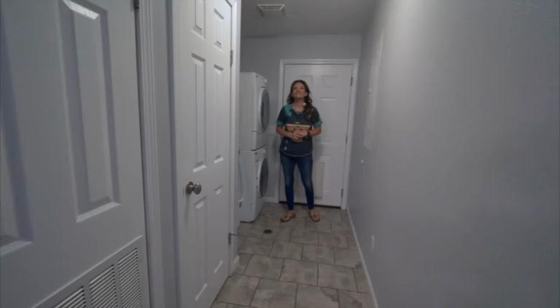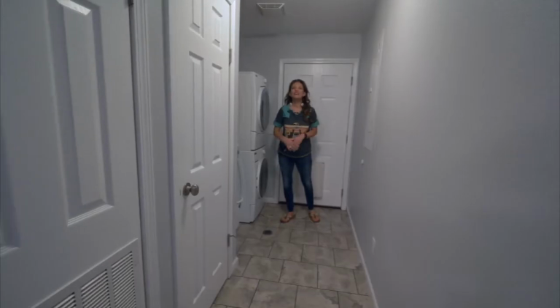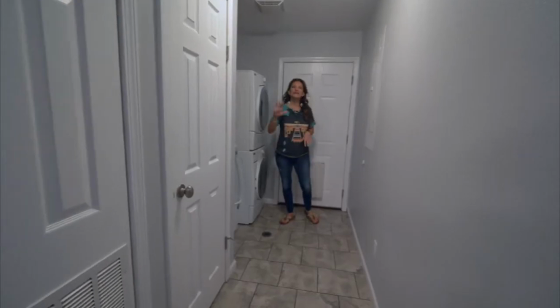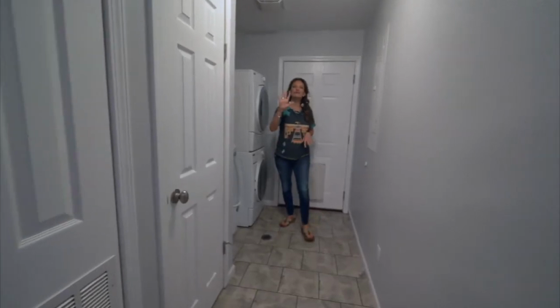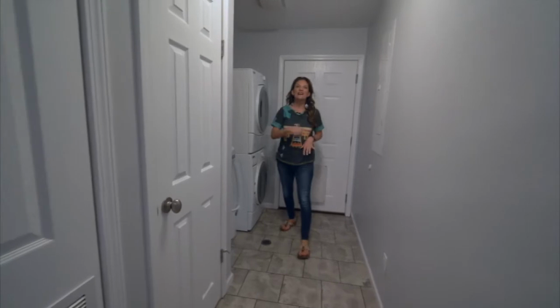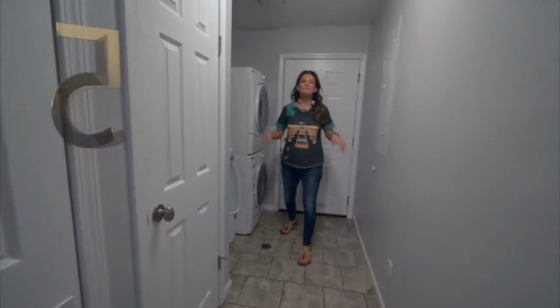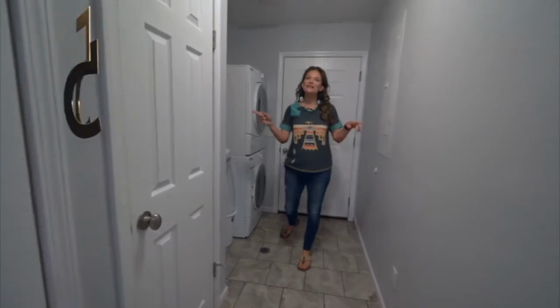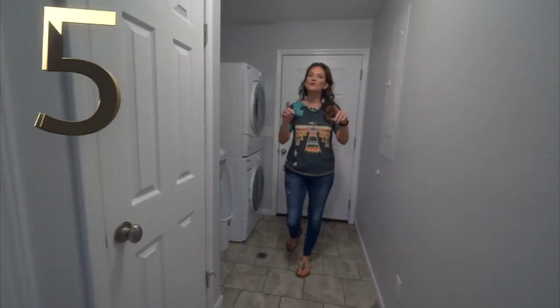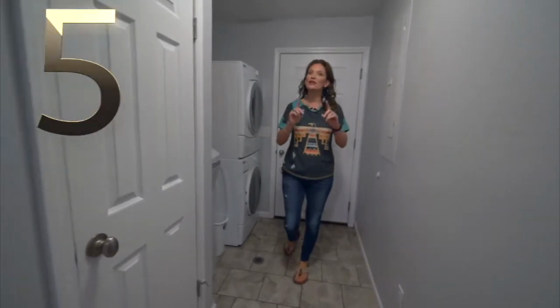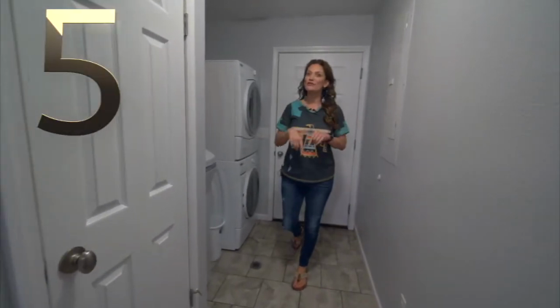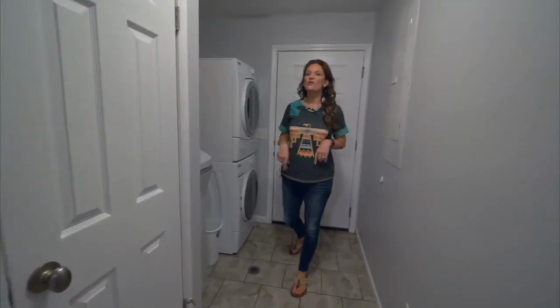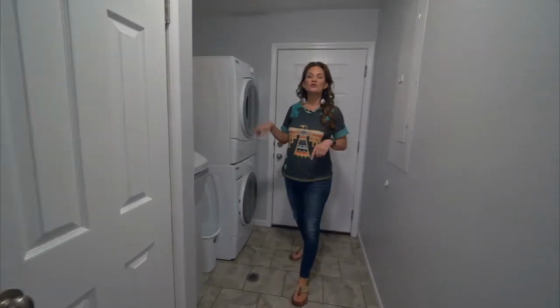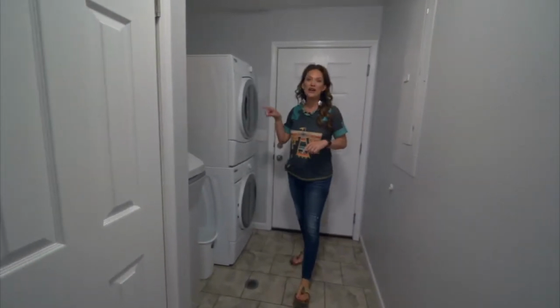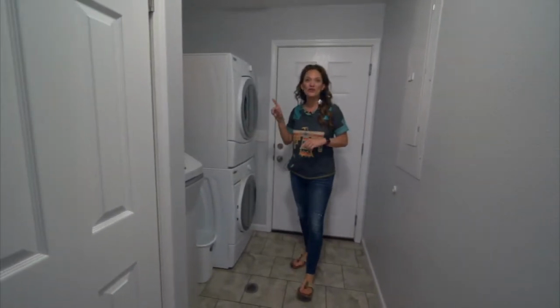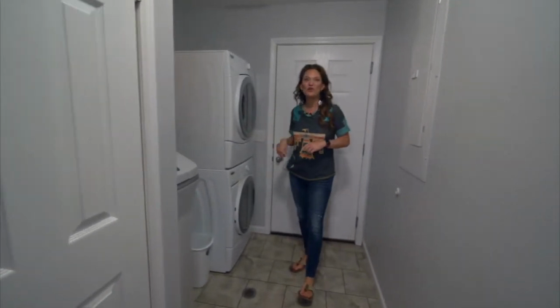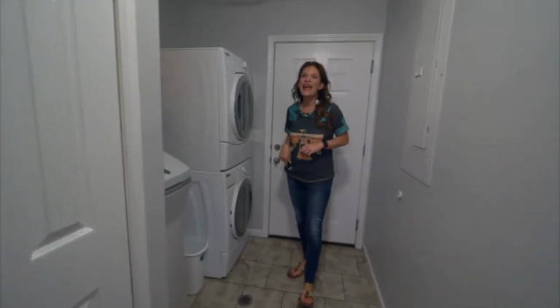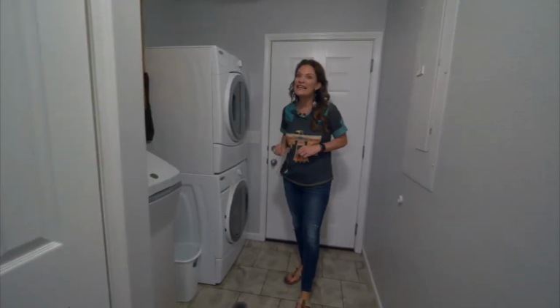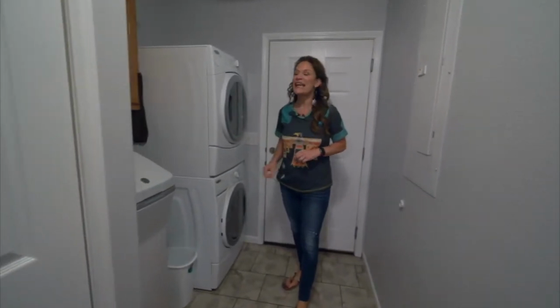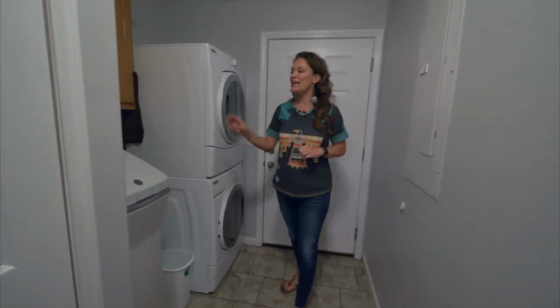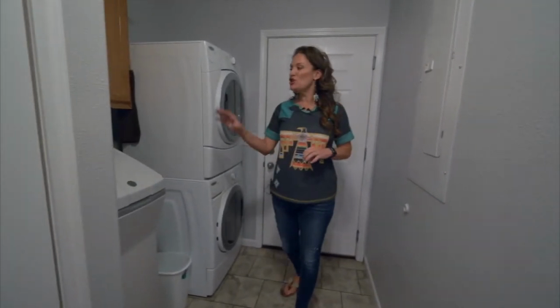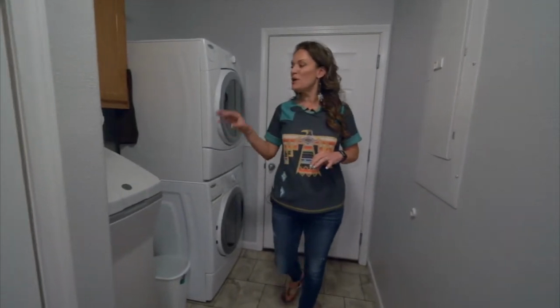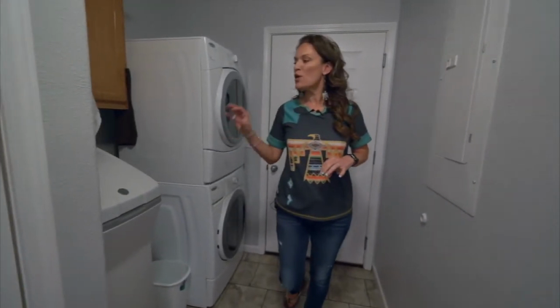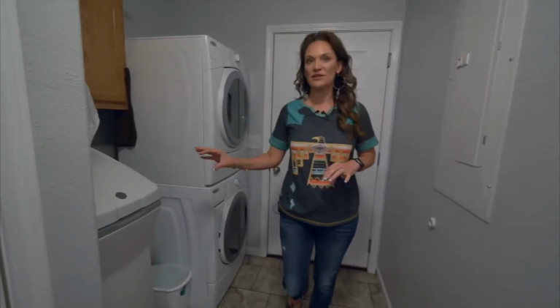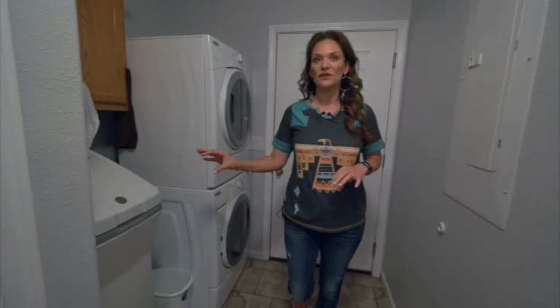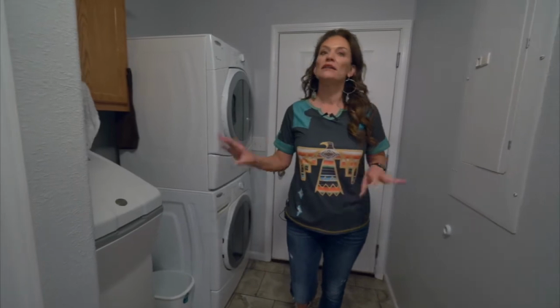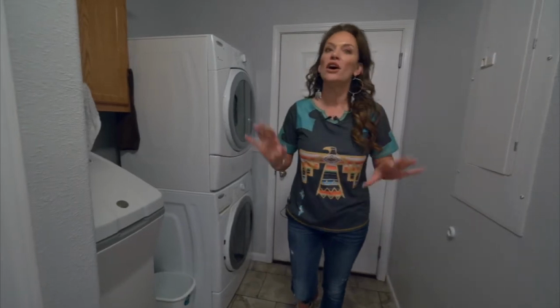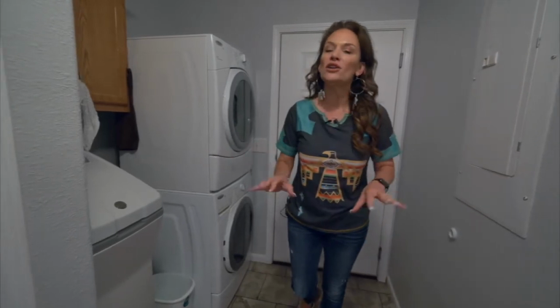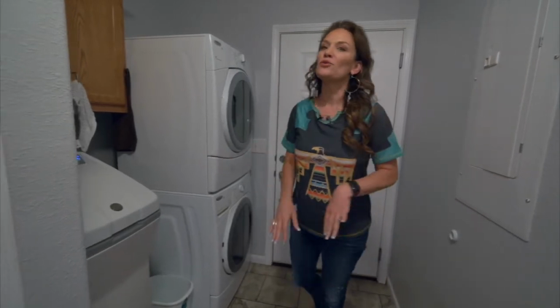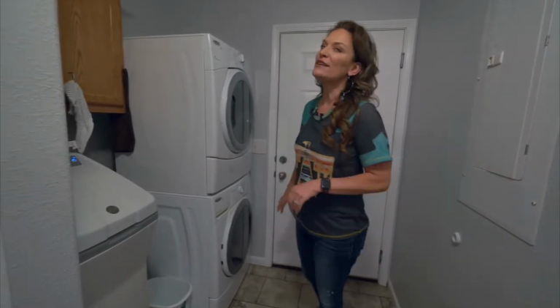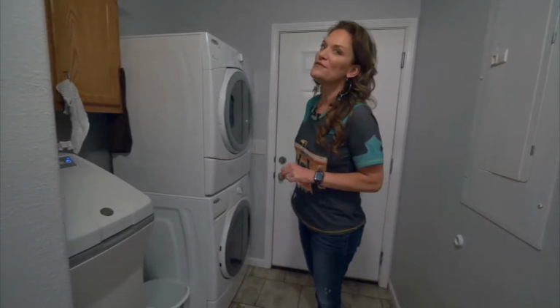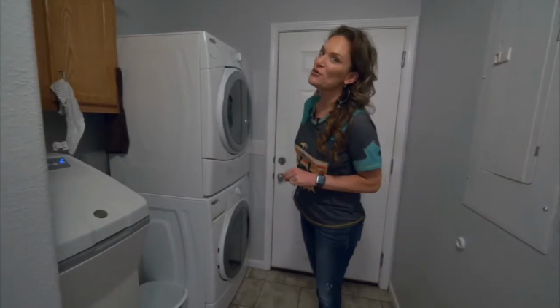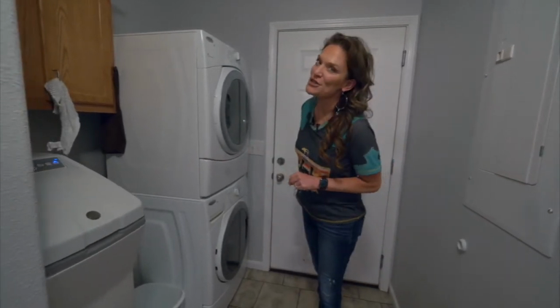Check number five: main floor laundry. The washer and dryer are newer, and there's a new water softener — all right off the garage.